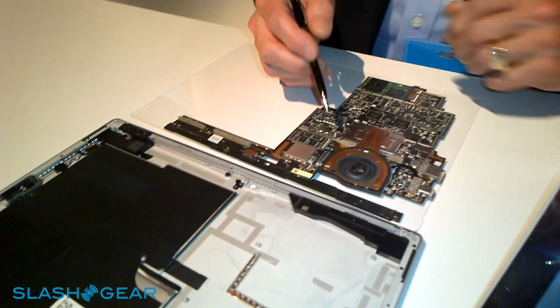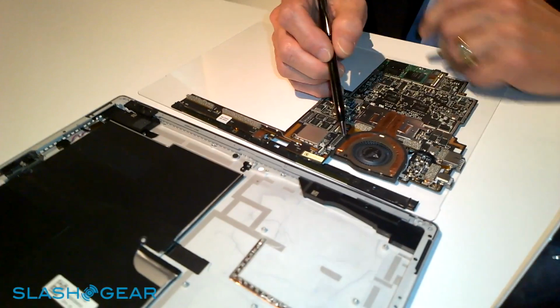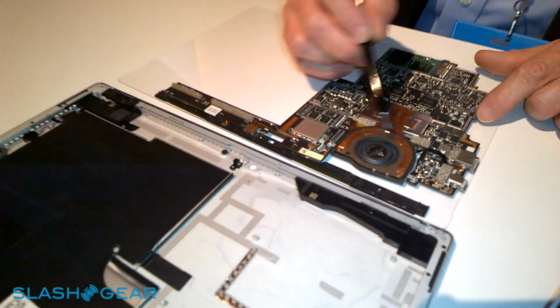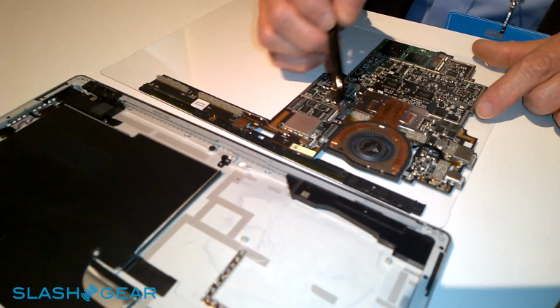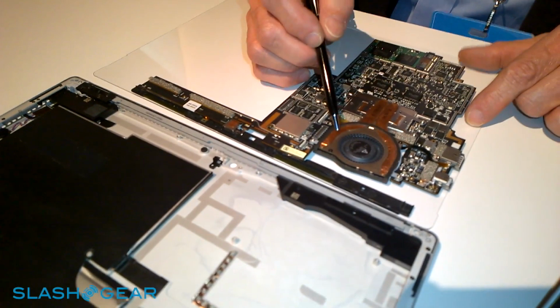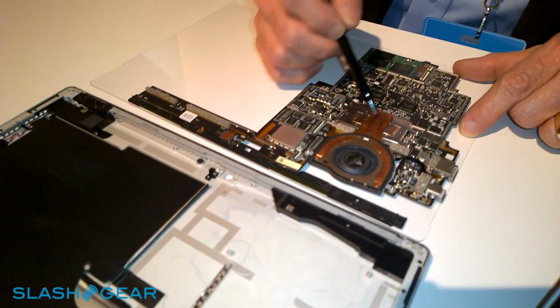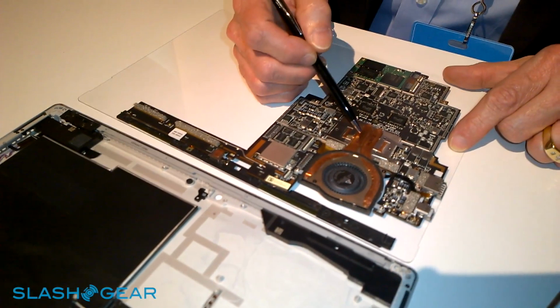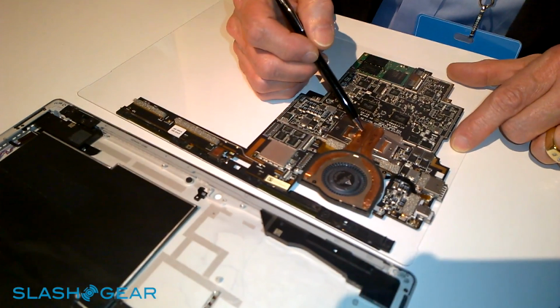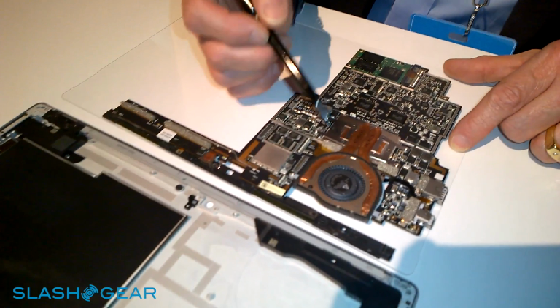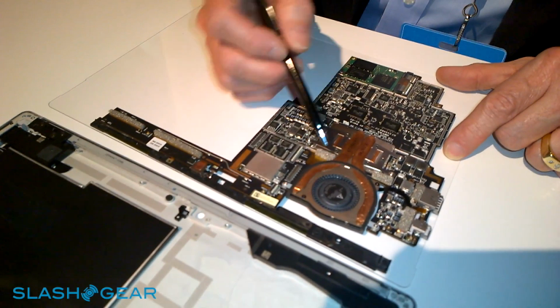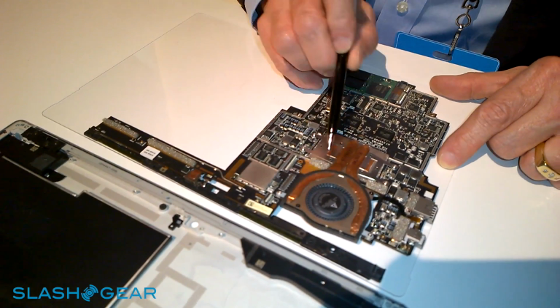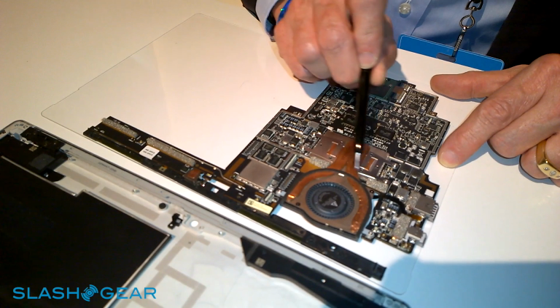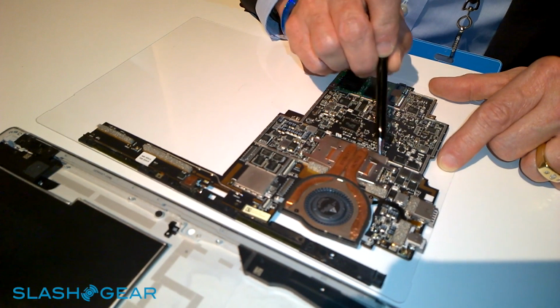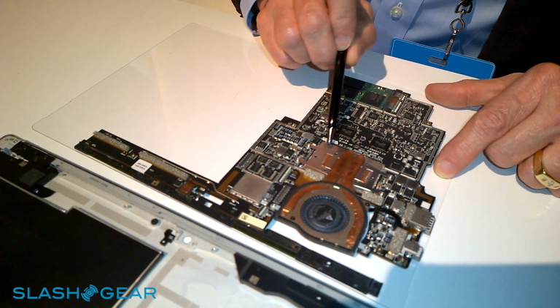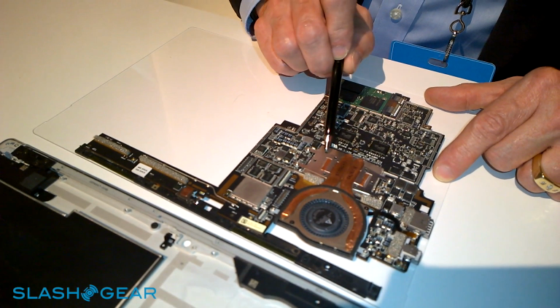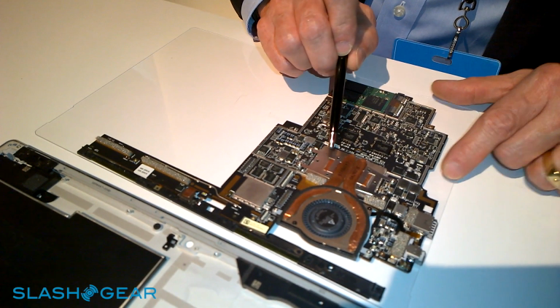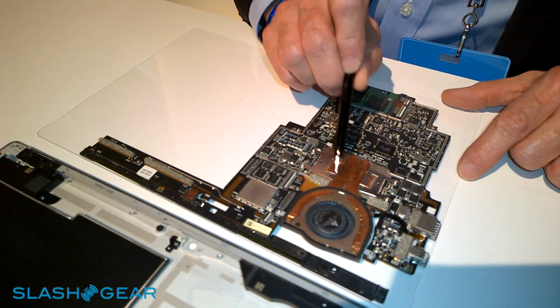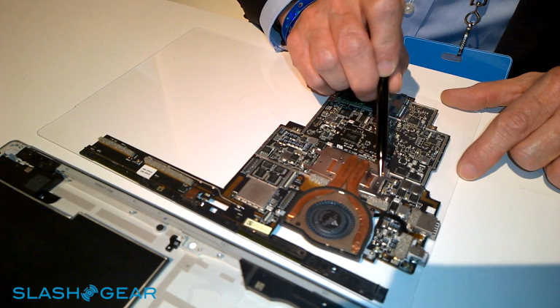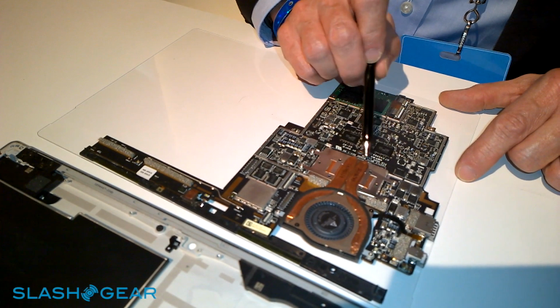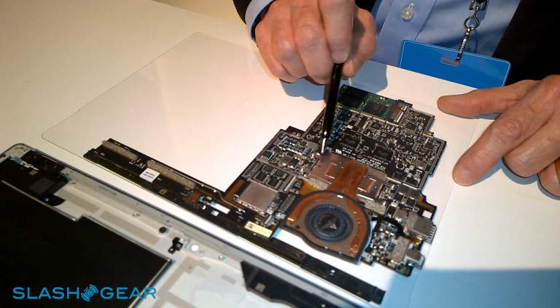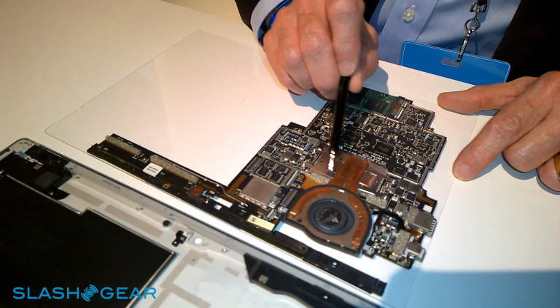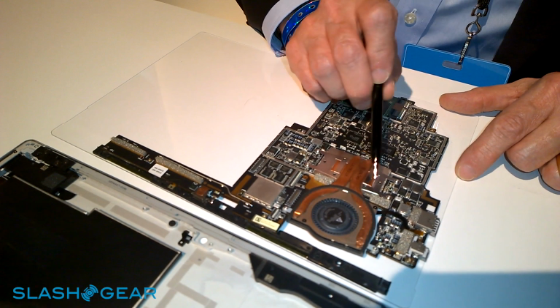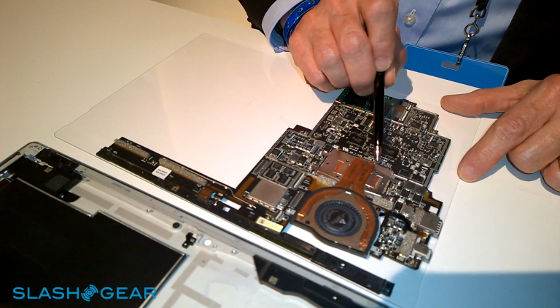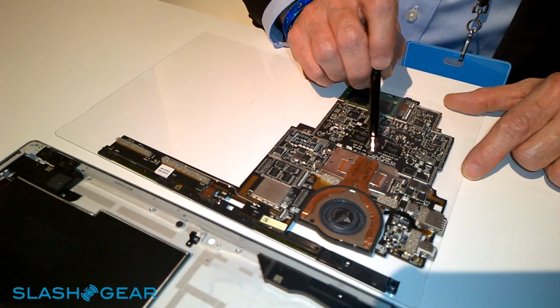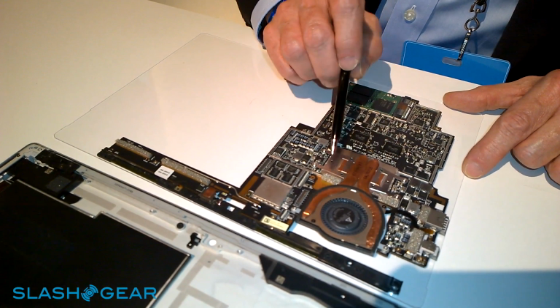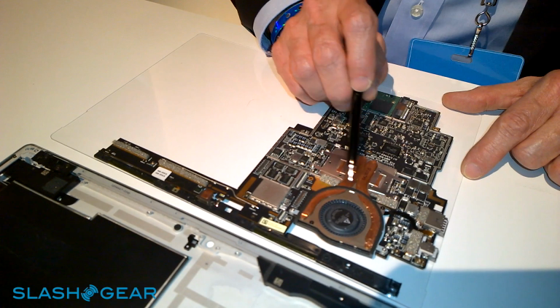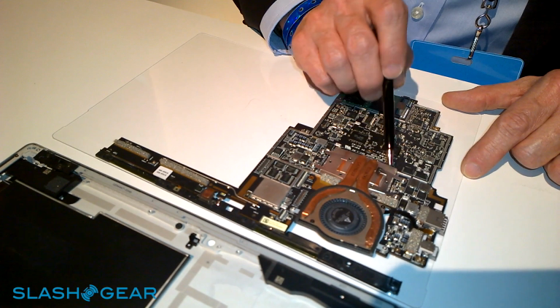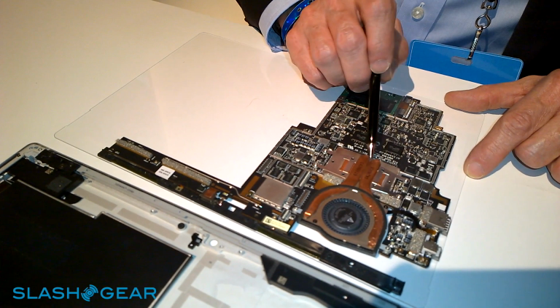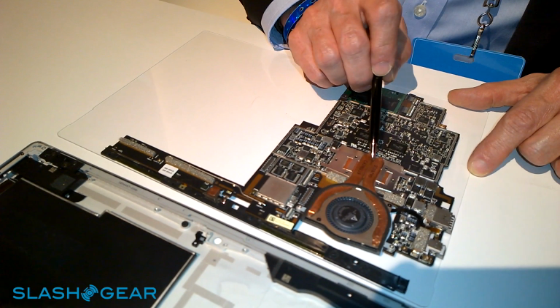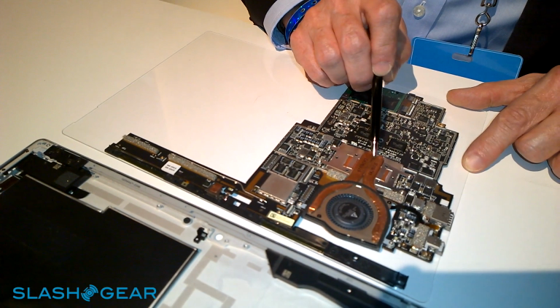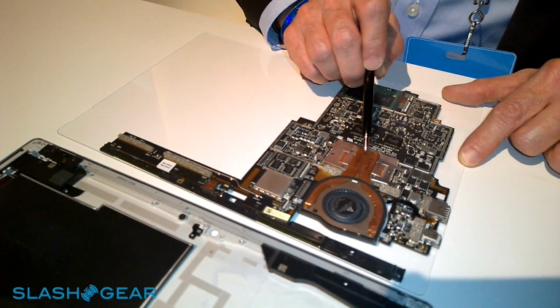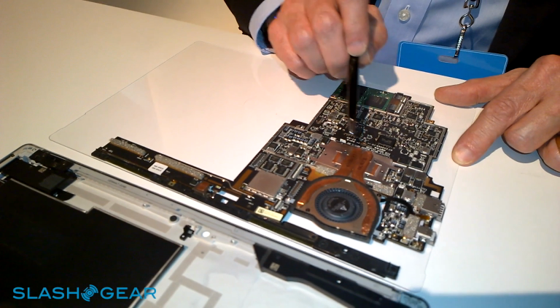There are two heat pipes, liquid filled, and a heat spreader sitting on top of the CPU and GPU — Intel's i7, i5, or i3, depending on which model the customer purchases.